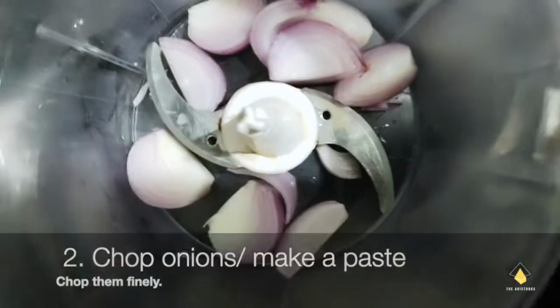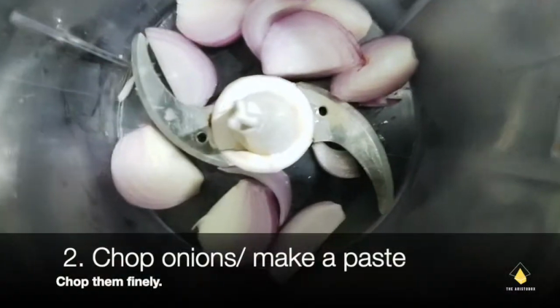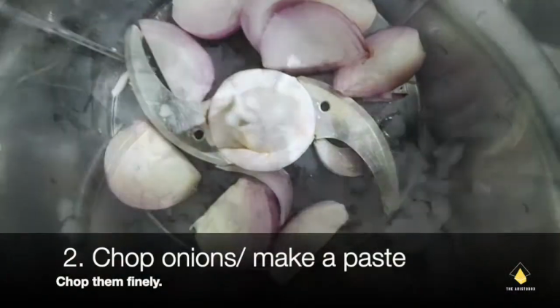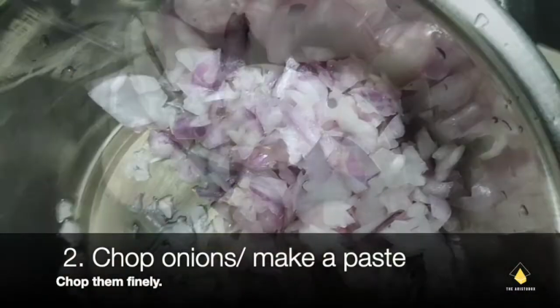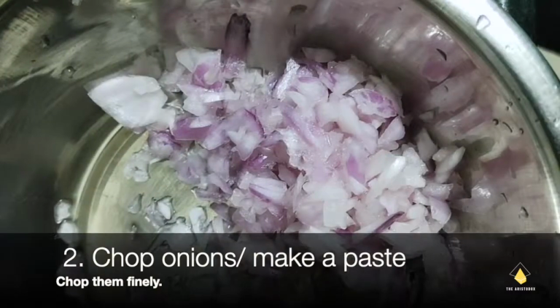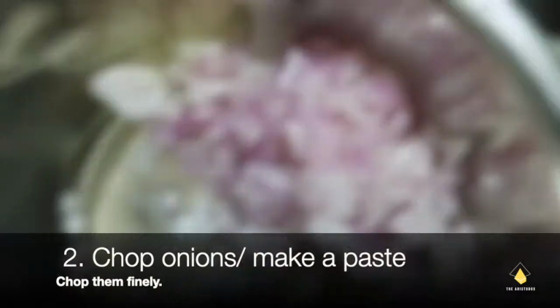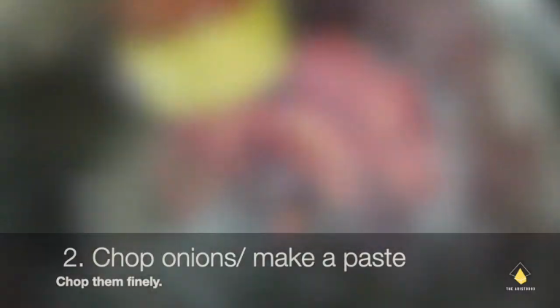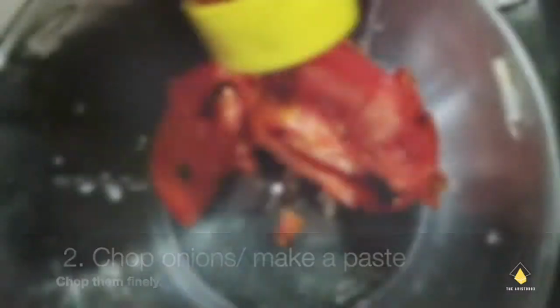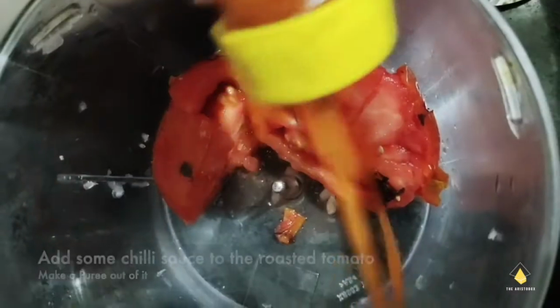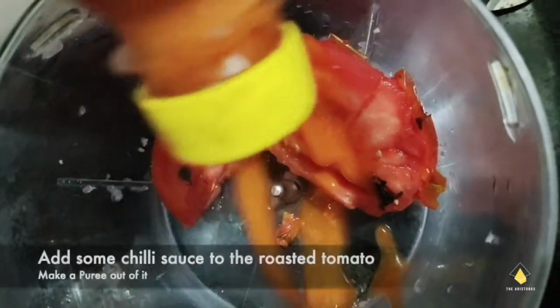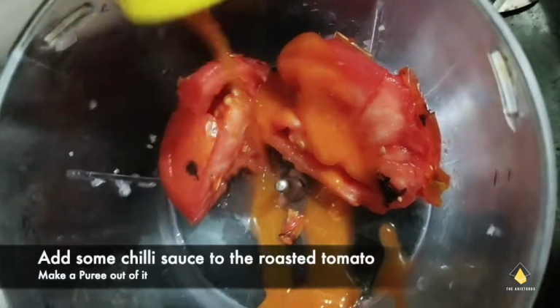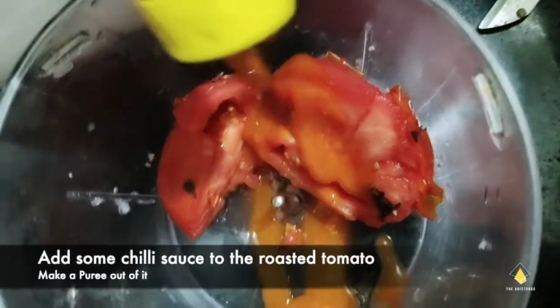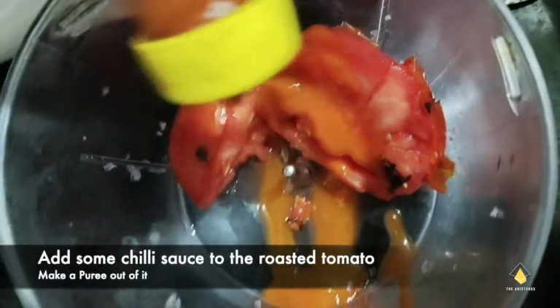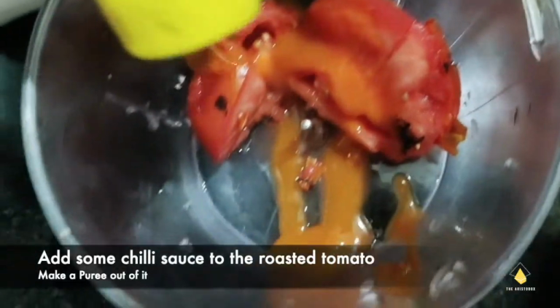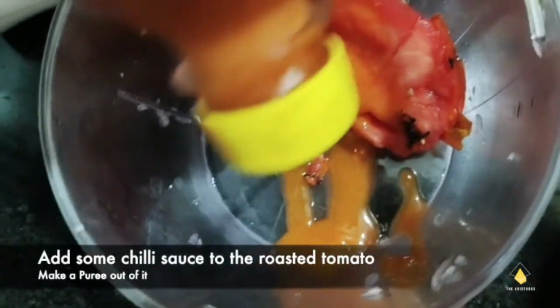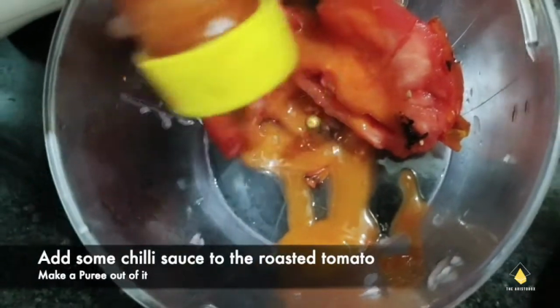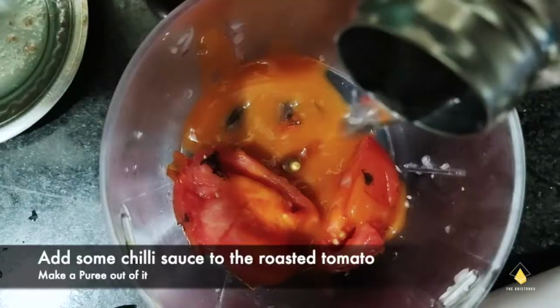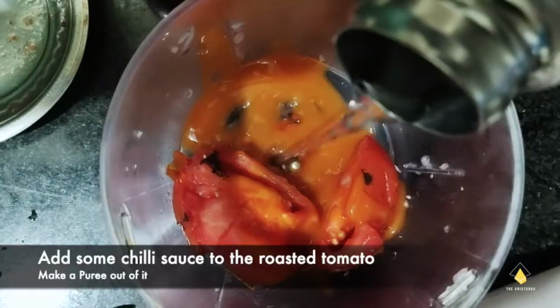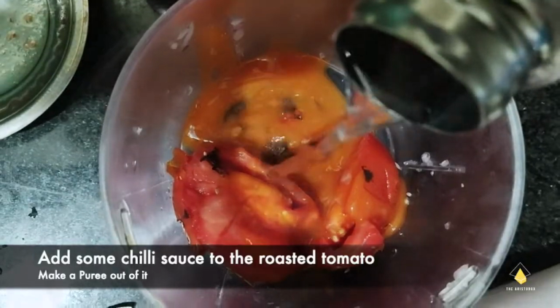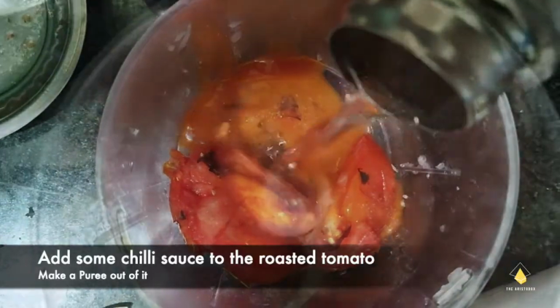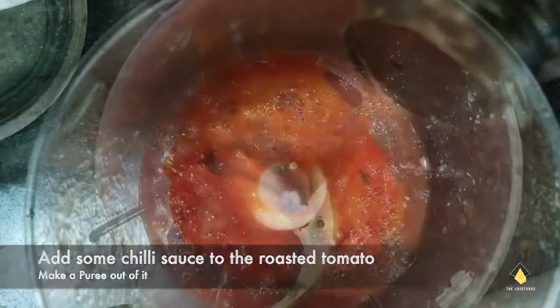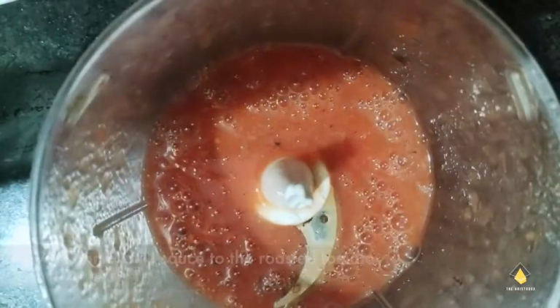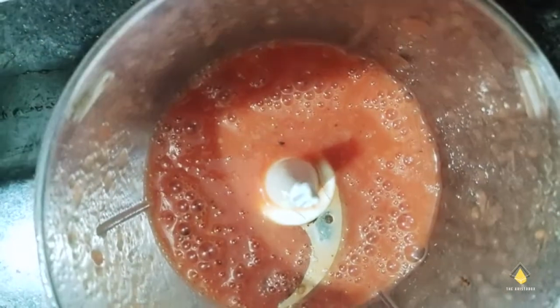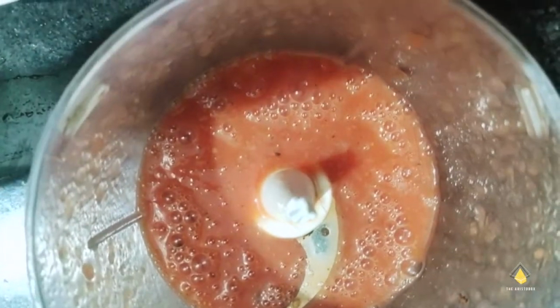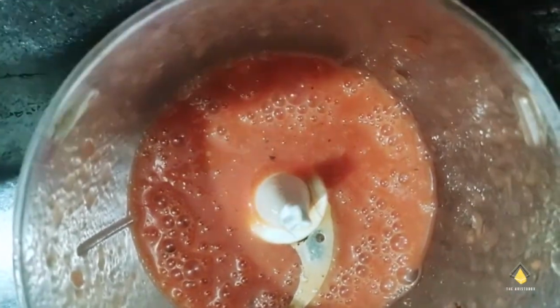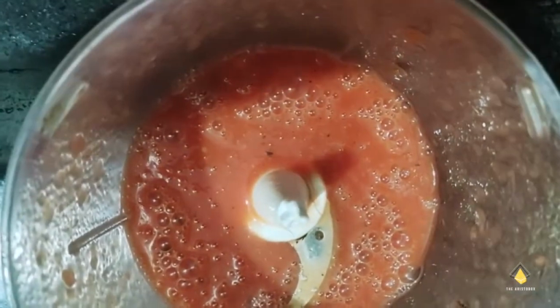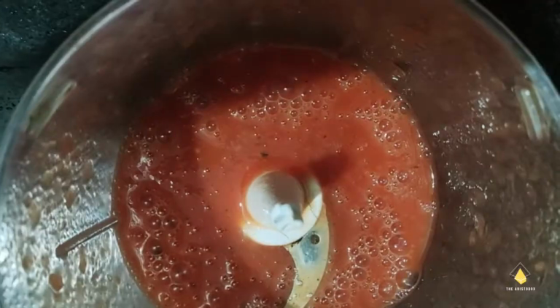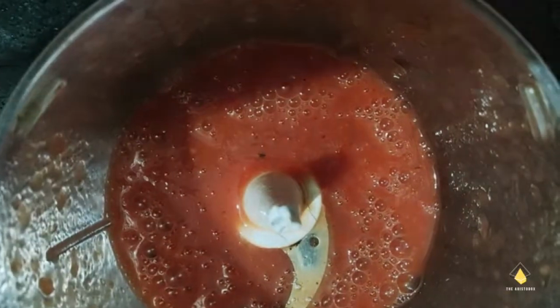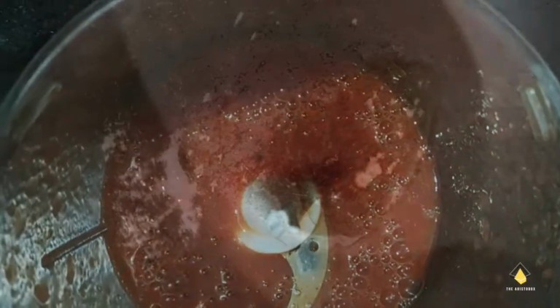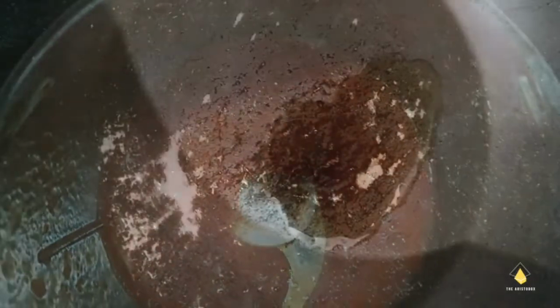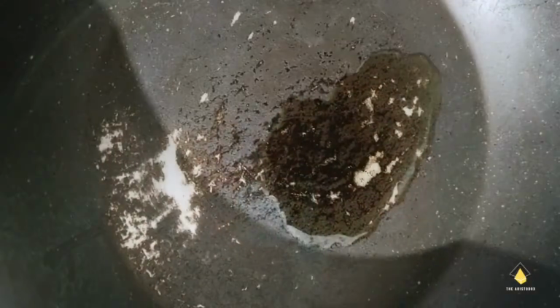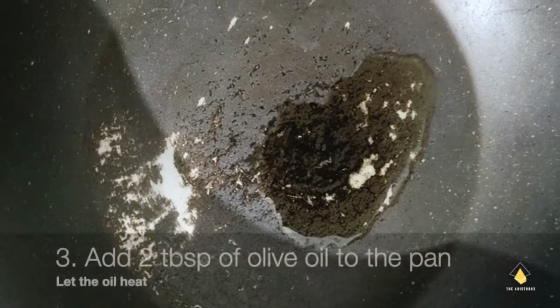Then we're going to chop onions or make them a paste — they need to be finely chopped. We're going to add some chili sauce to the tomato and then make a puree out of it.